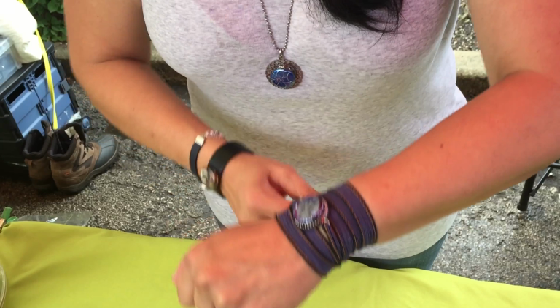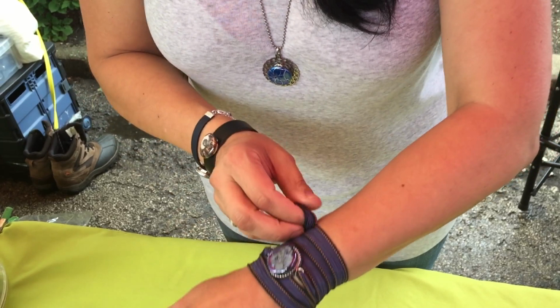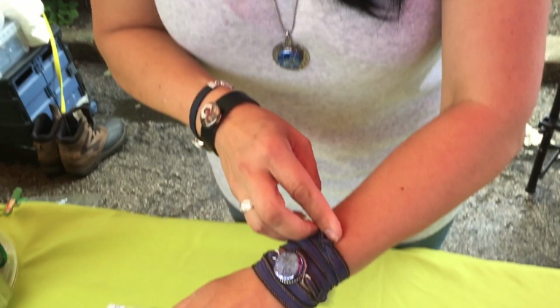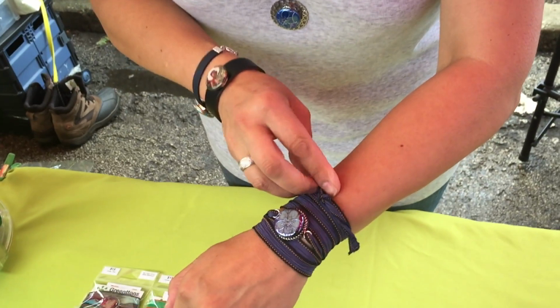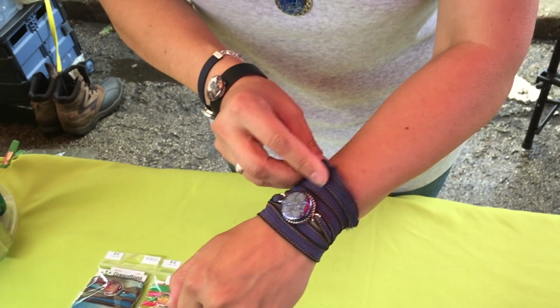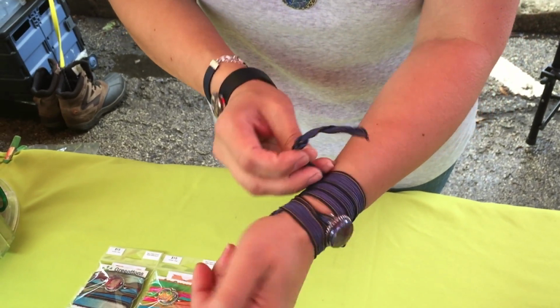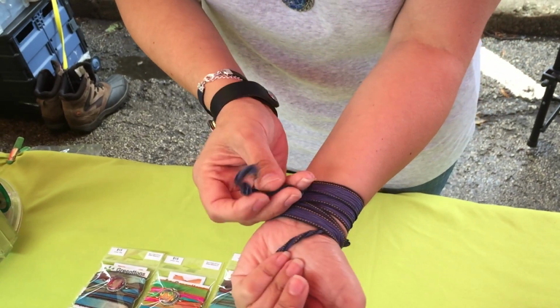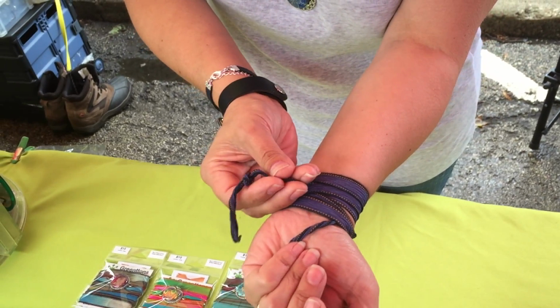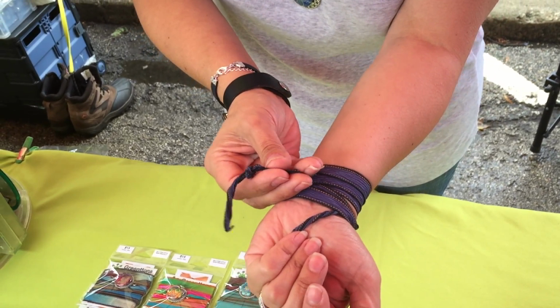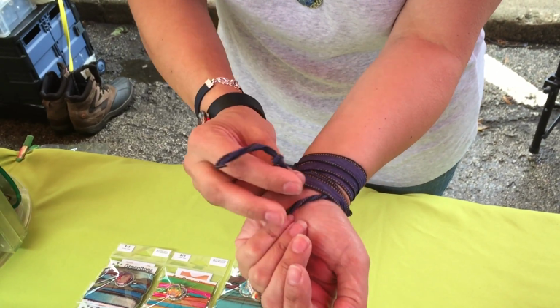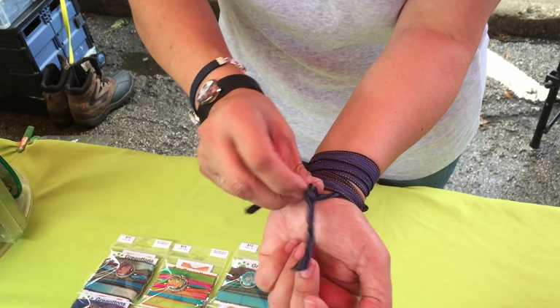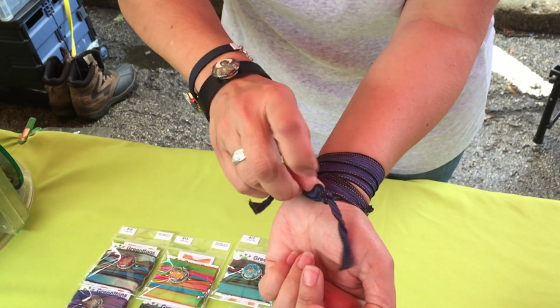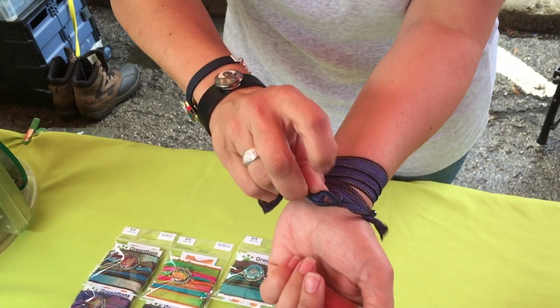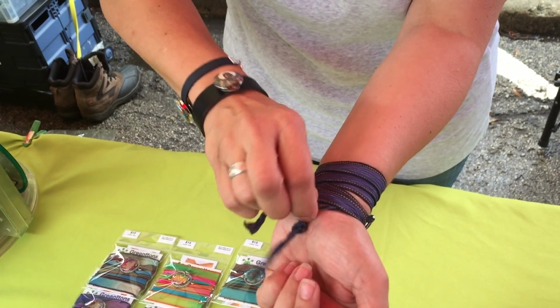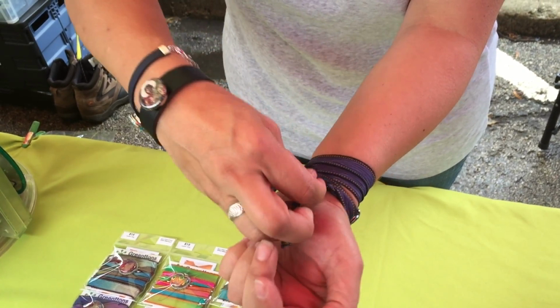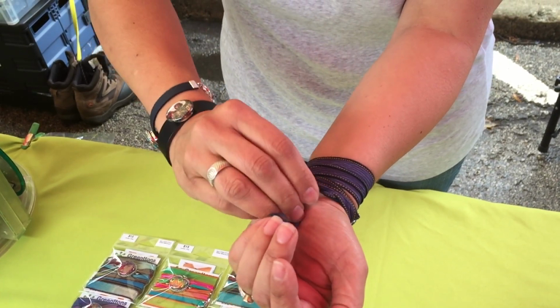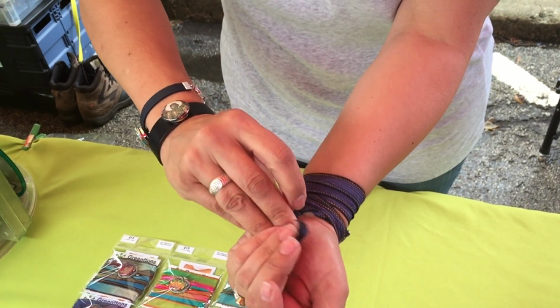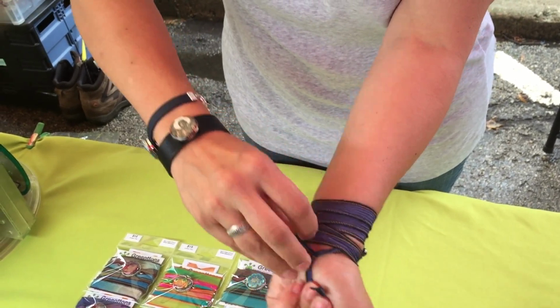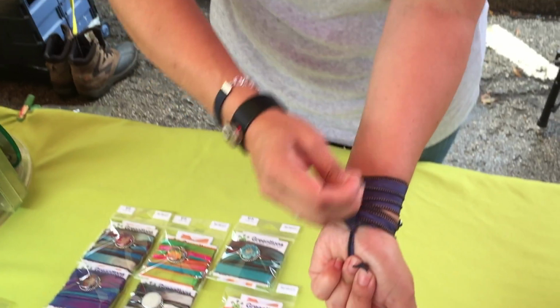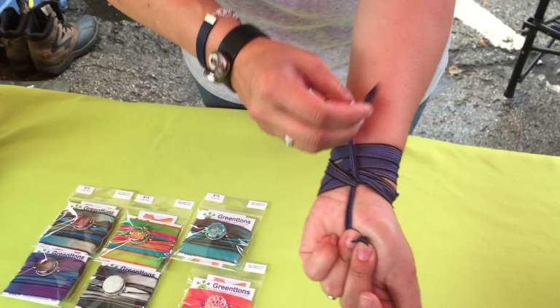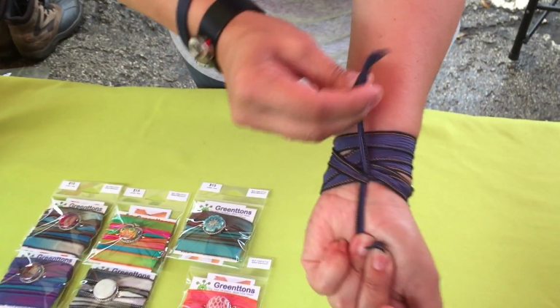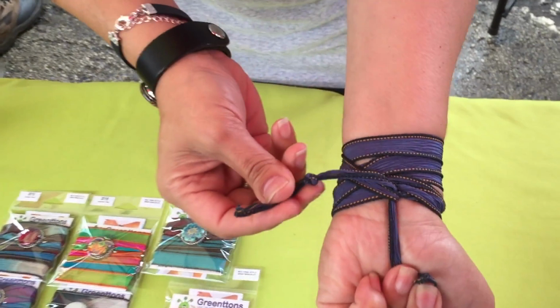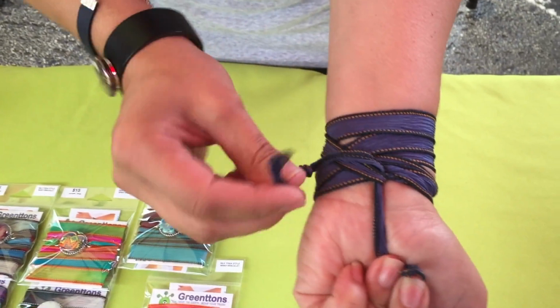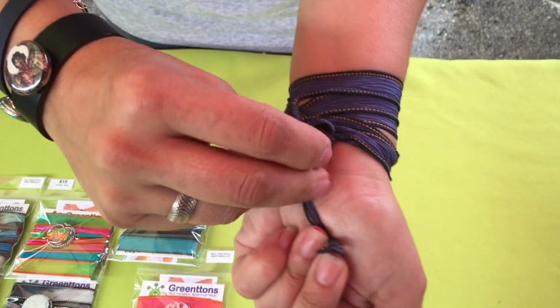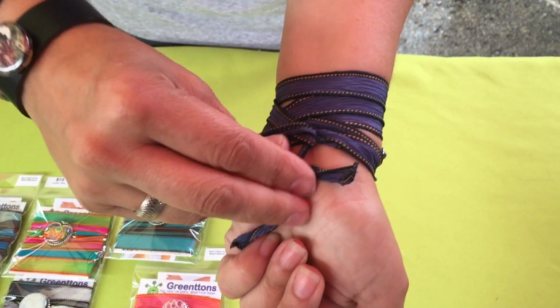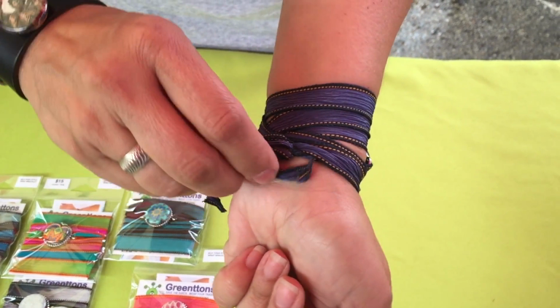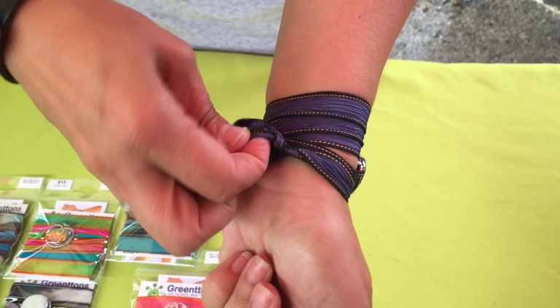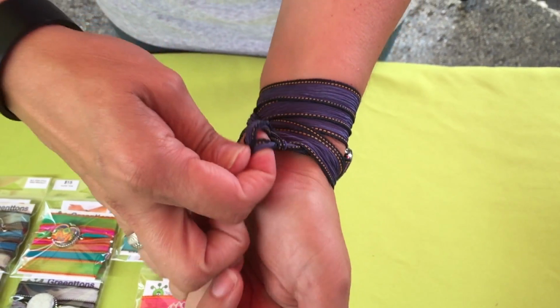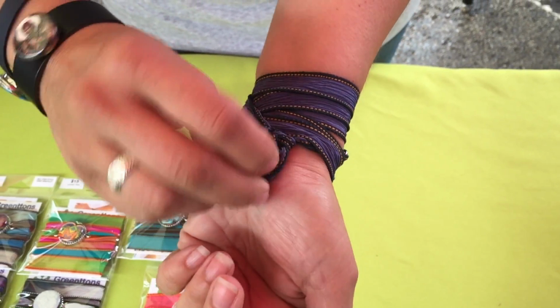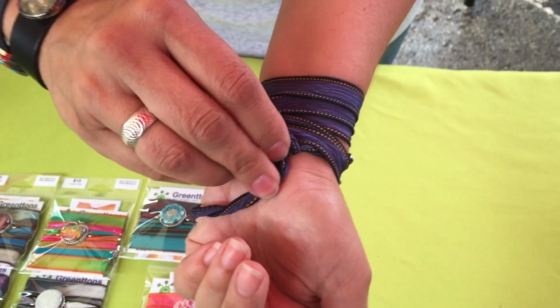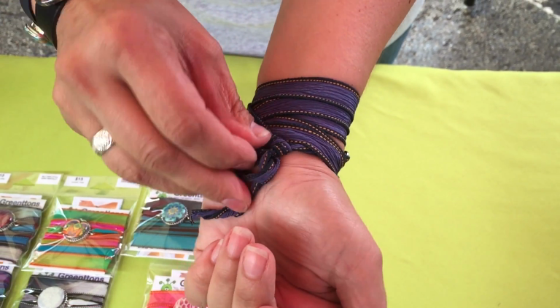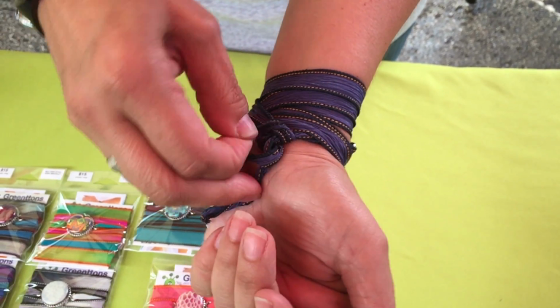So I keep wrapping when I can't go any further, I'm gonna go back to the beginning. I'm gonna use that little tail to help myself tie a double knot — a loose double knot — that way you can get it out later.